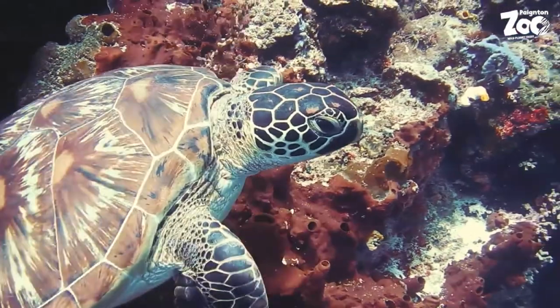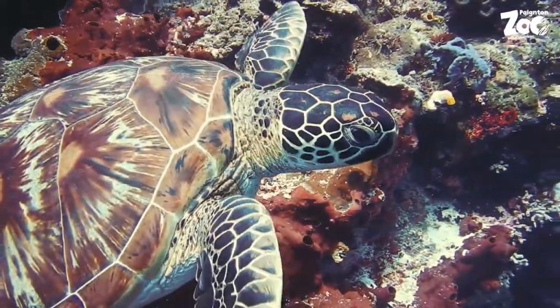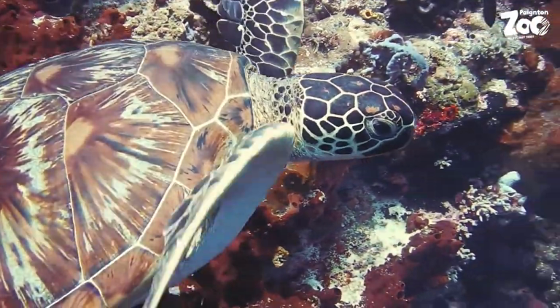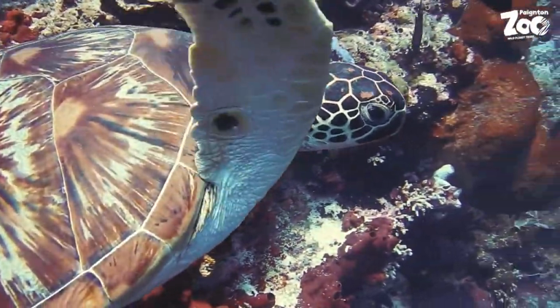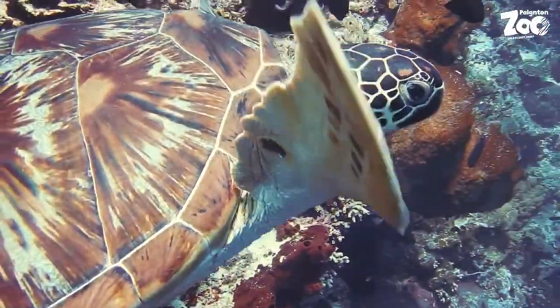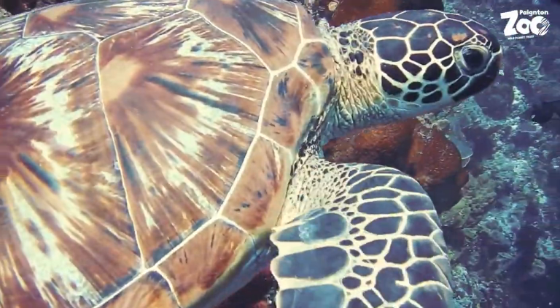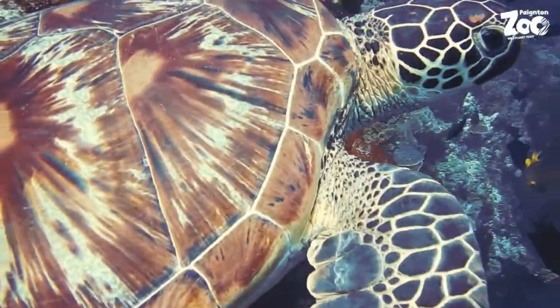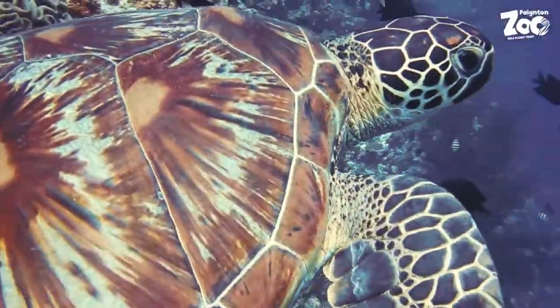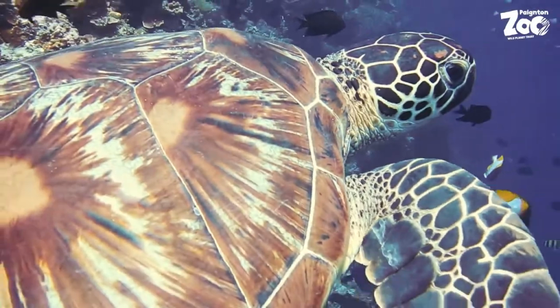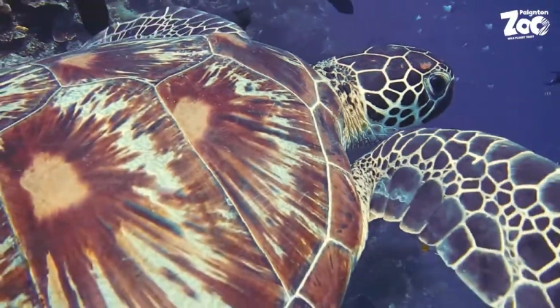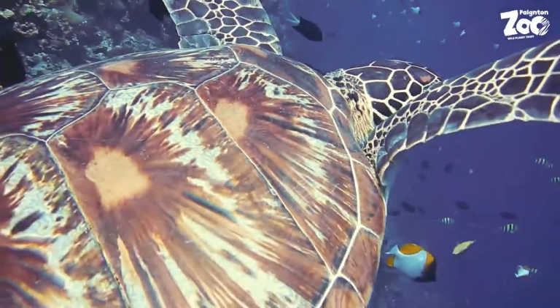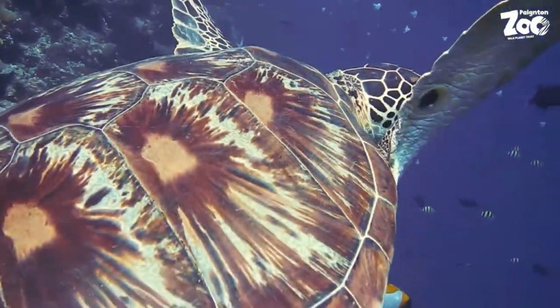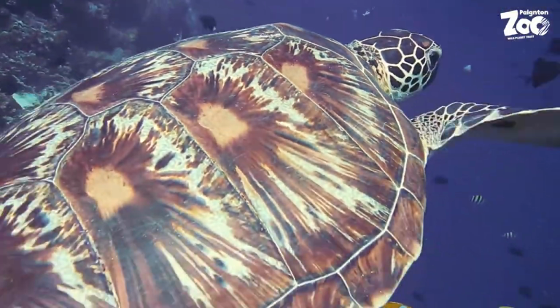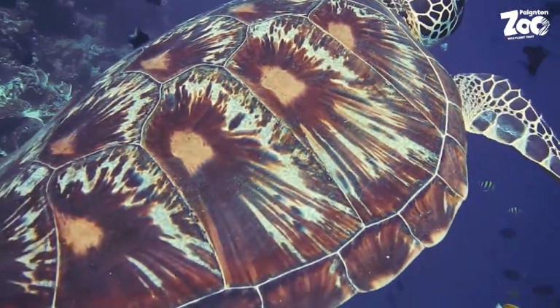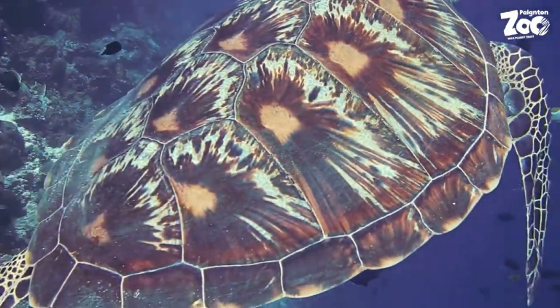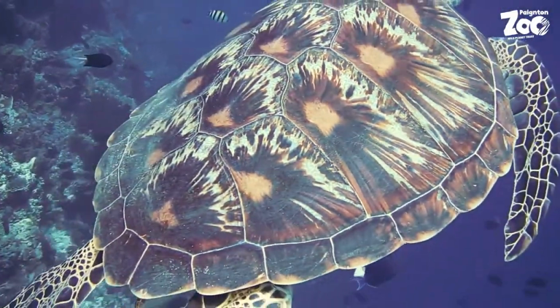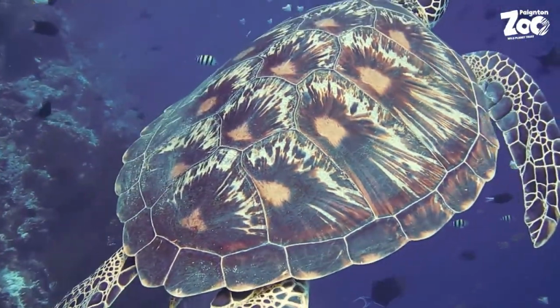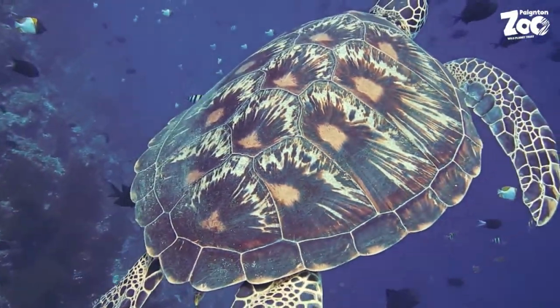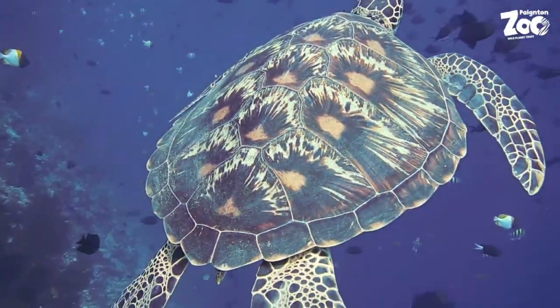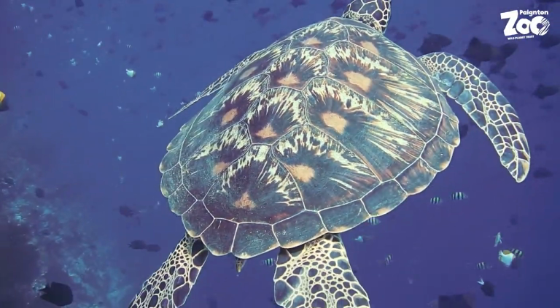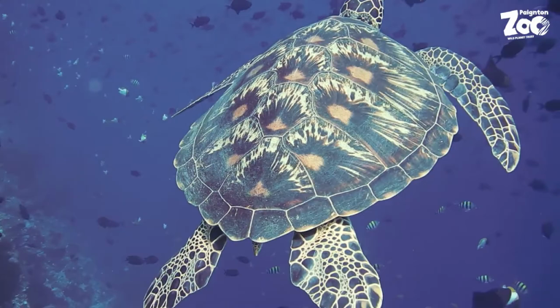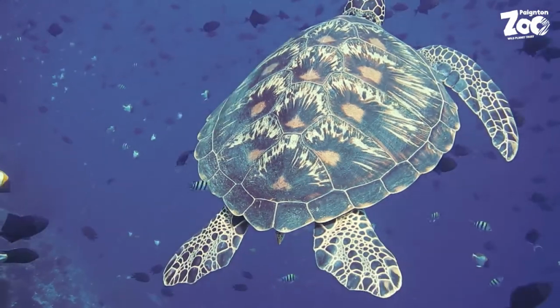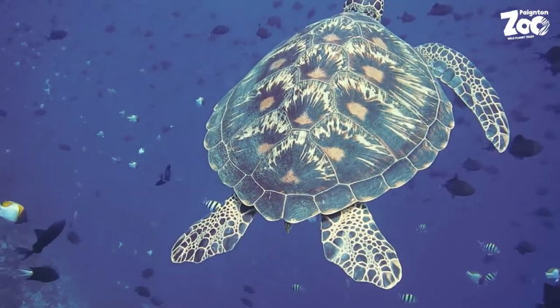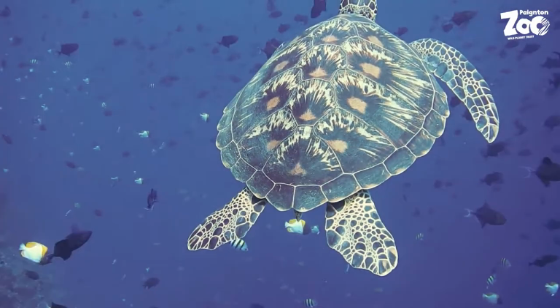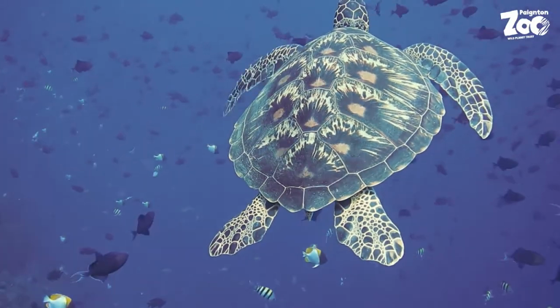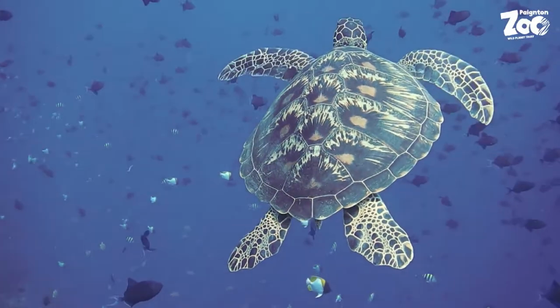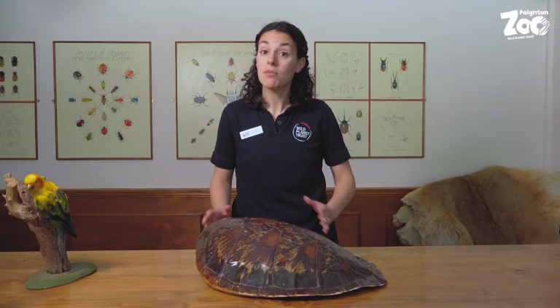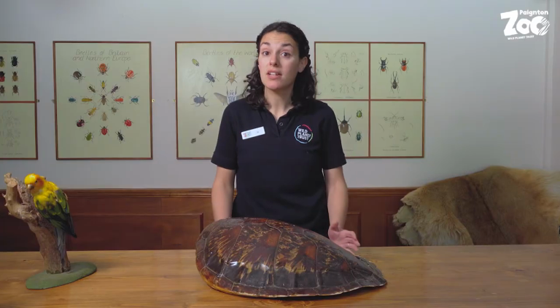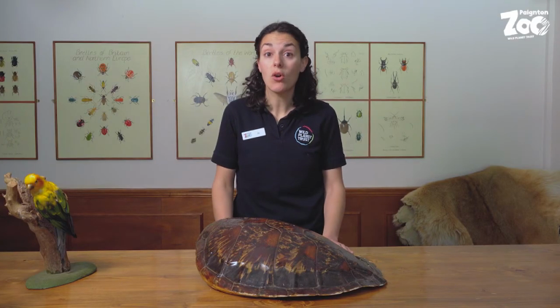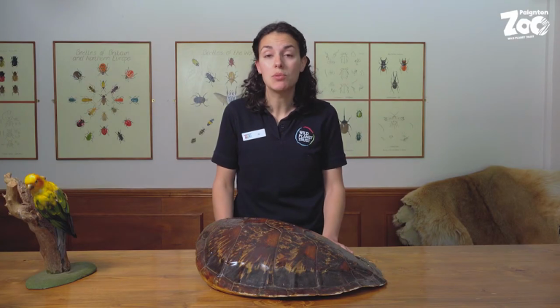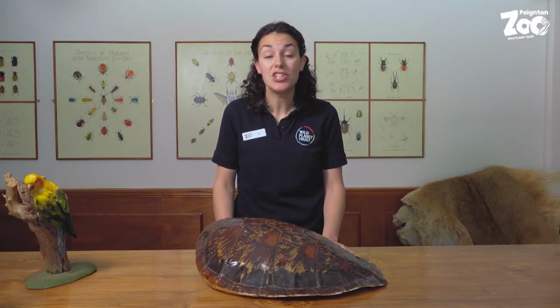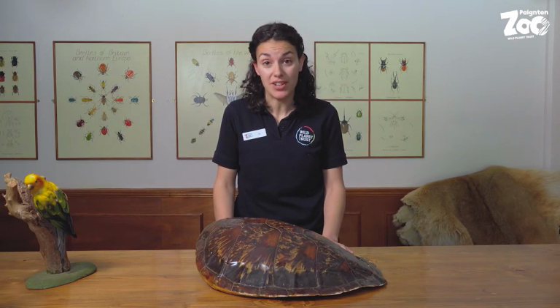Green sea turtles are unique in the sea turtle world because of what they eat. All other species of turtle are carnivorous, eating things like crabs, shrimp, or even anemones. Some, like loggerheads, will even eat jellyfish.